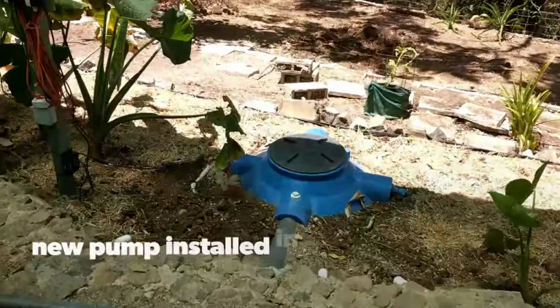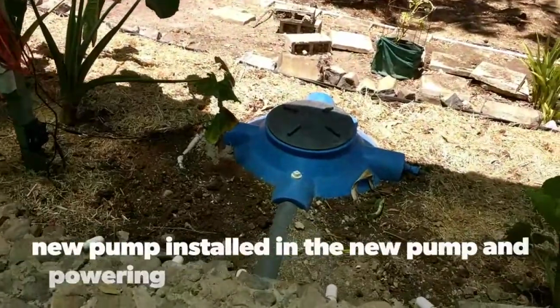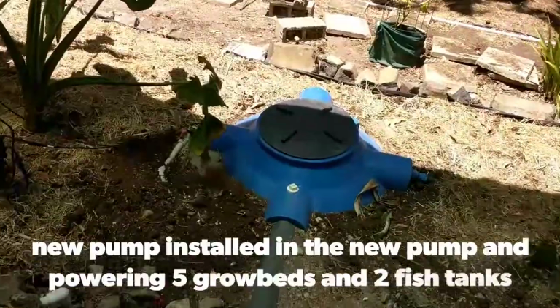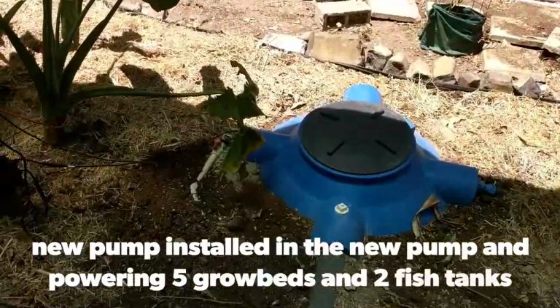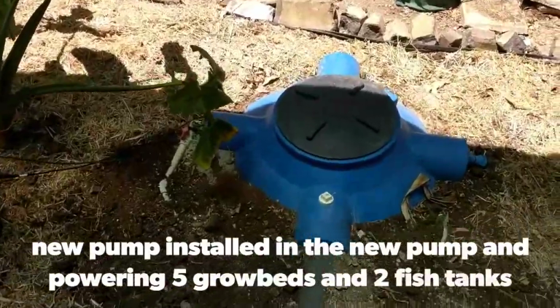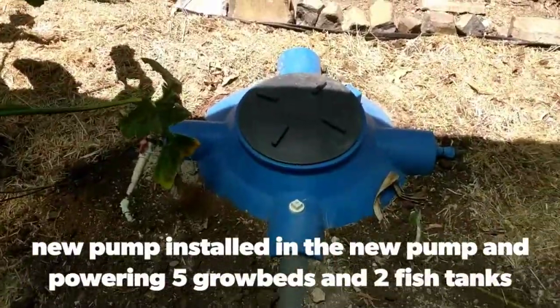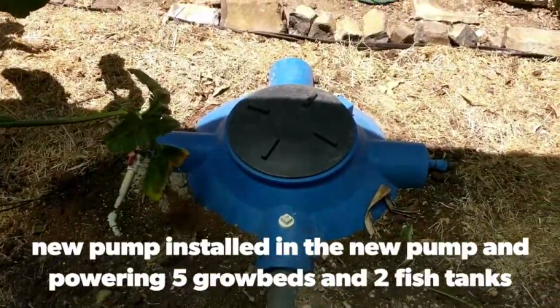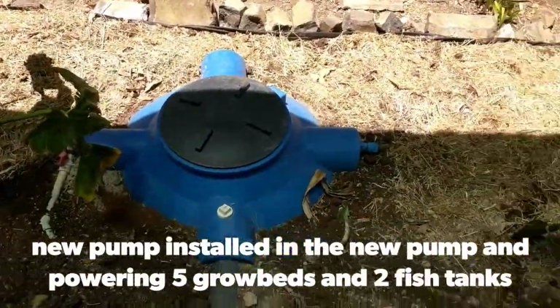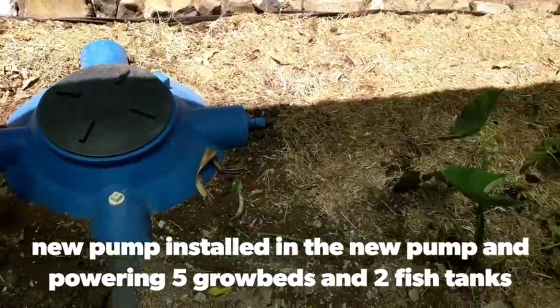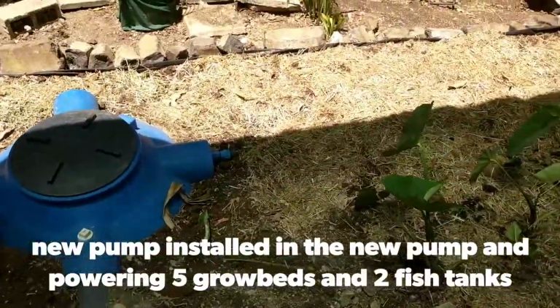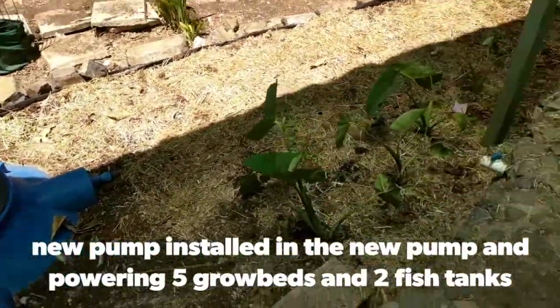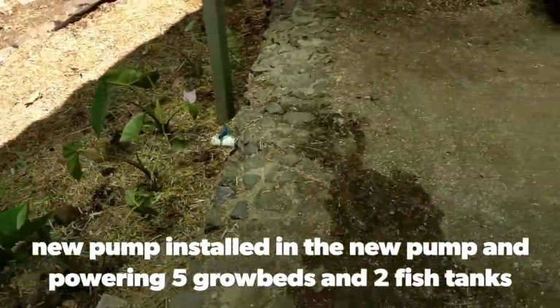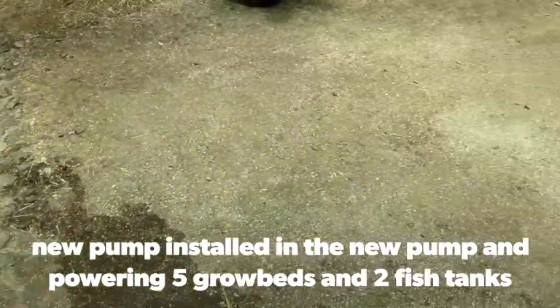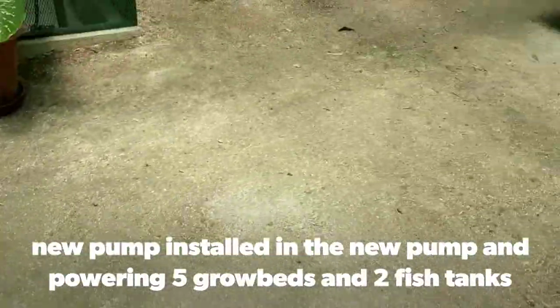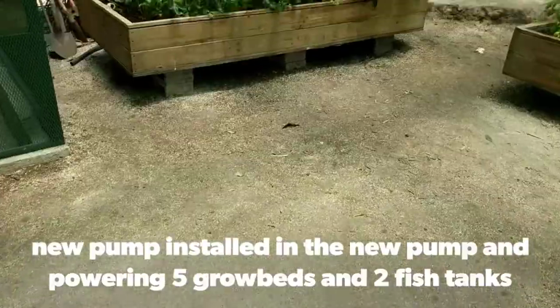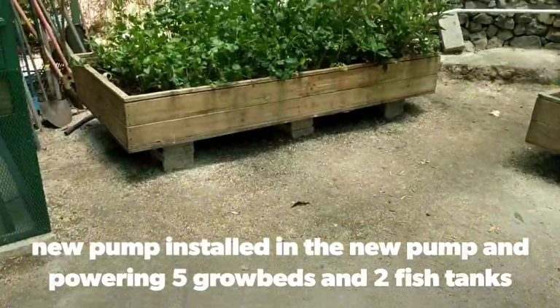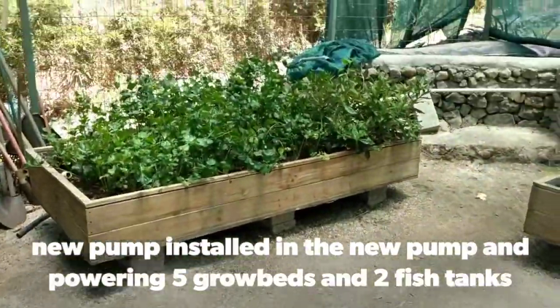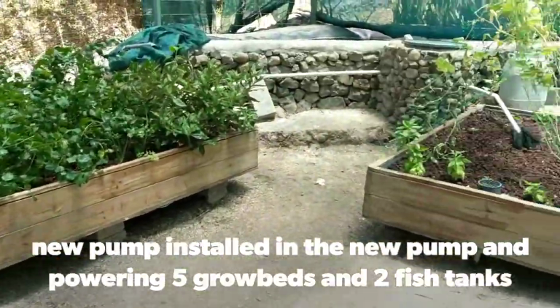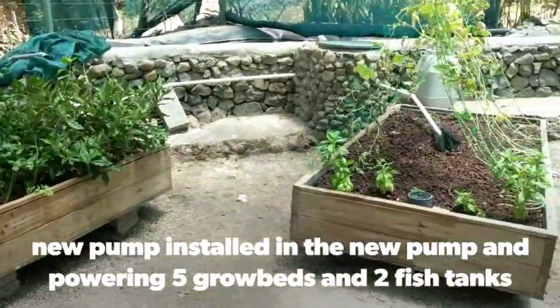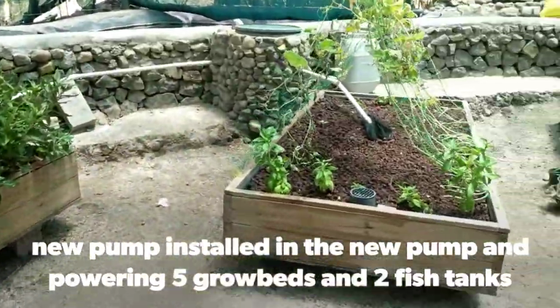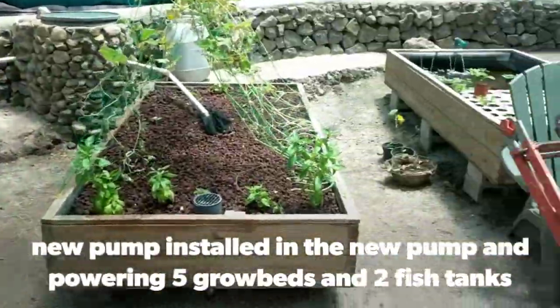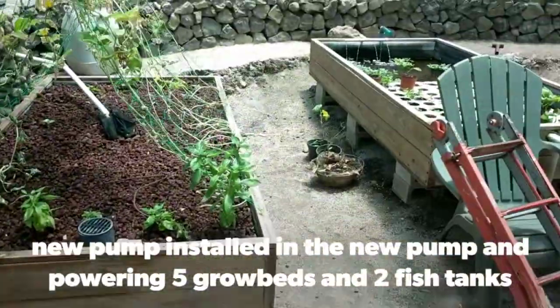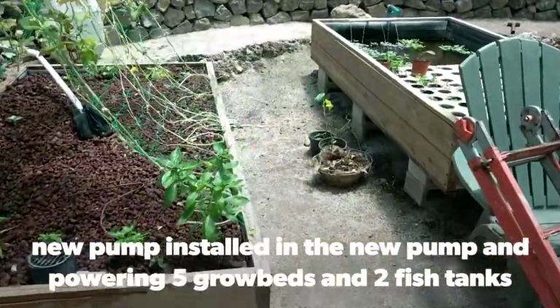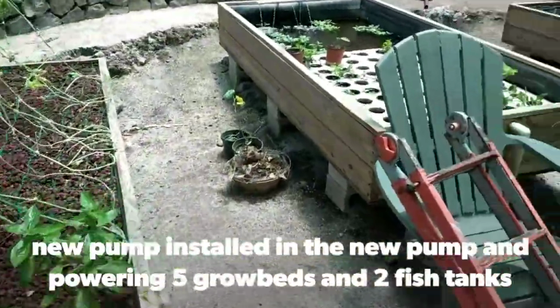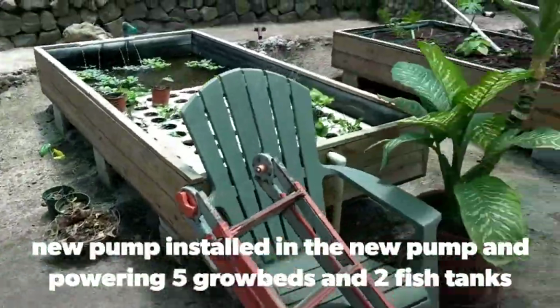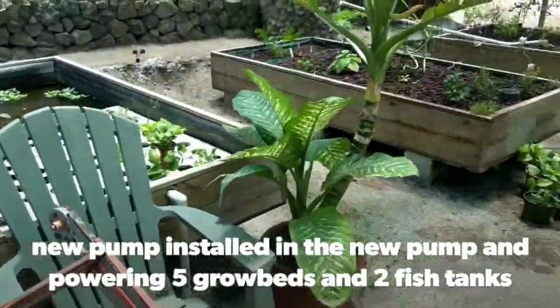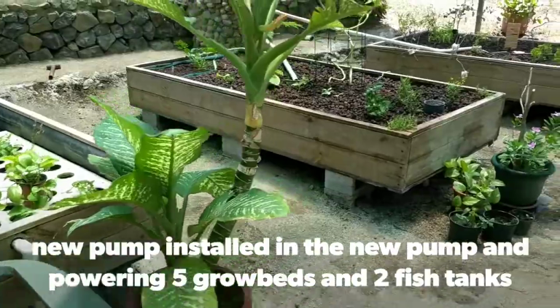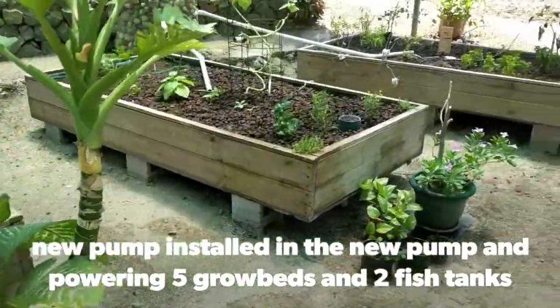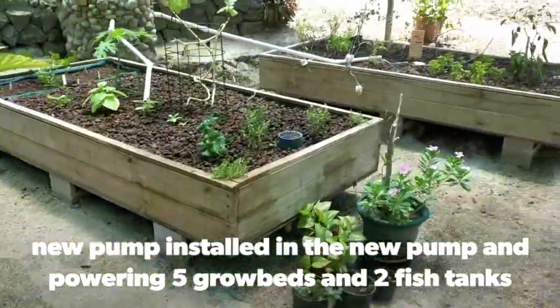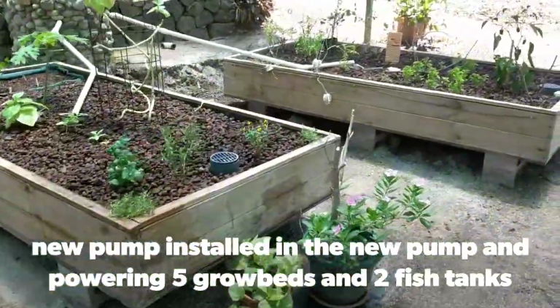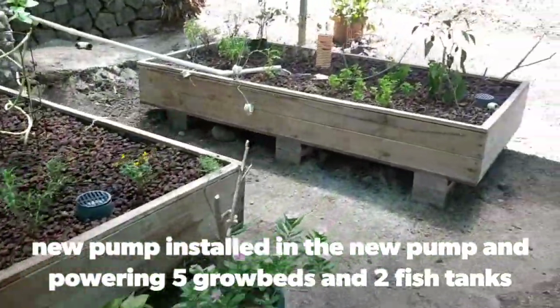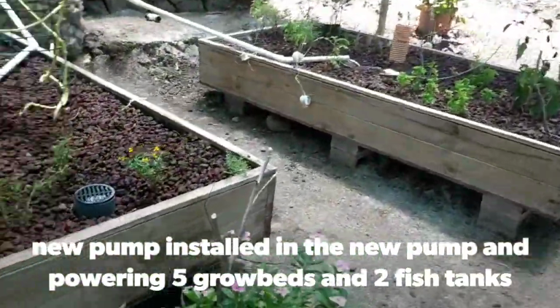Our new pump is 18,000 liters and it is running the entire system, but running it better than before because we needed more water circulation. Still running five beds. We've redone a lot of stuff here, getting things going again.